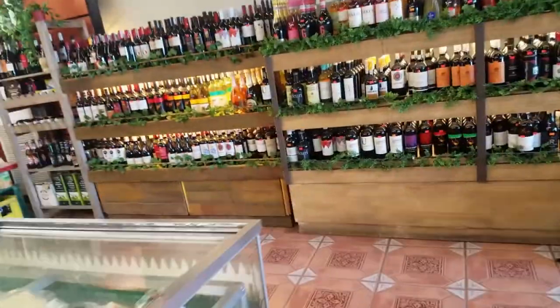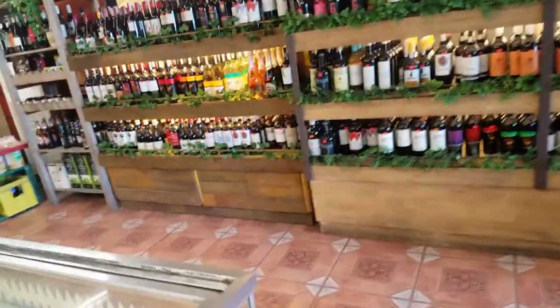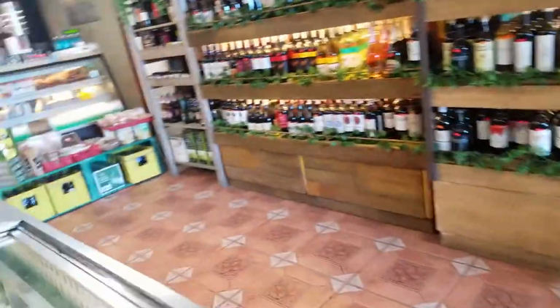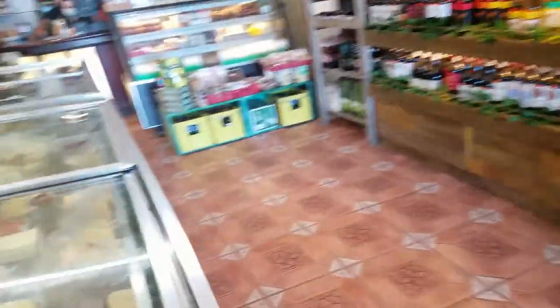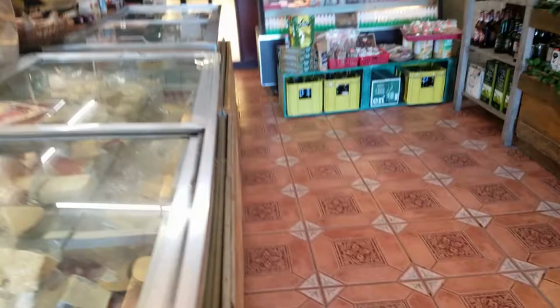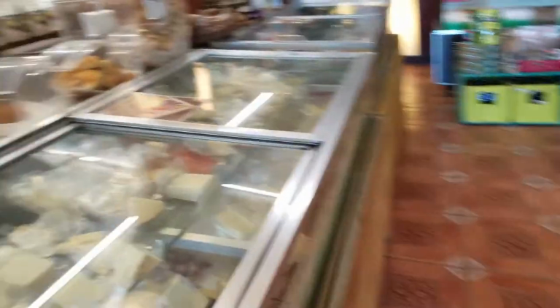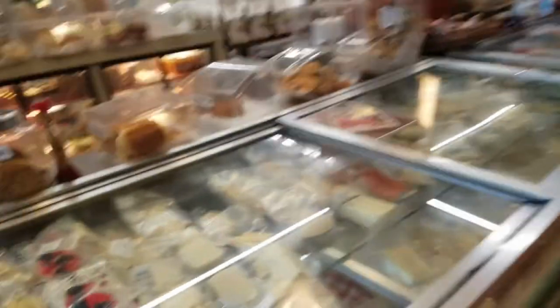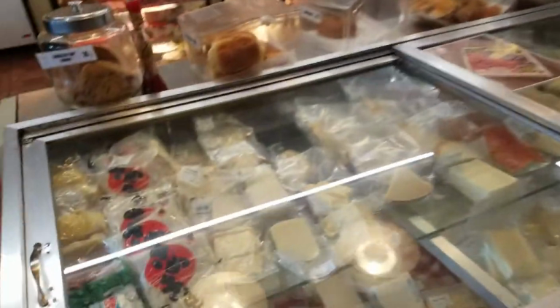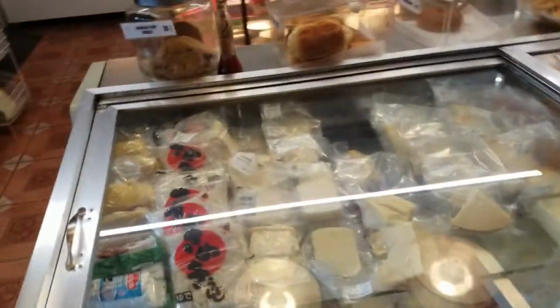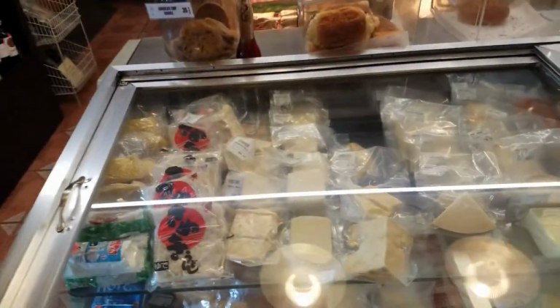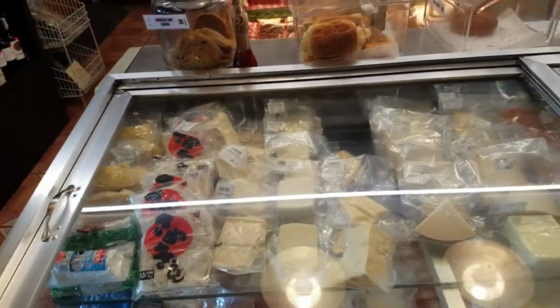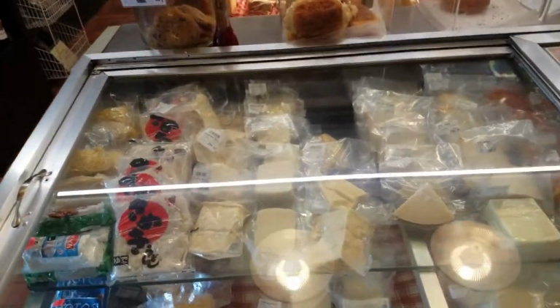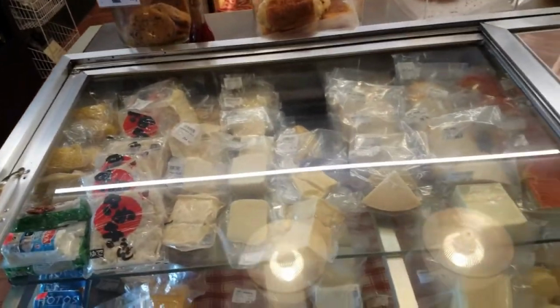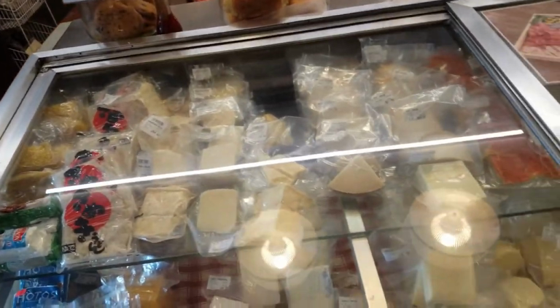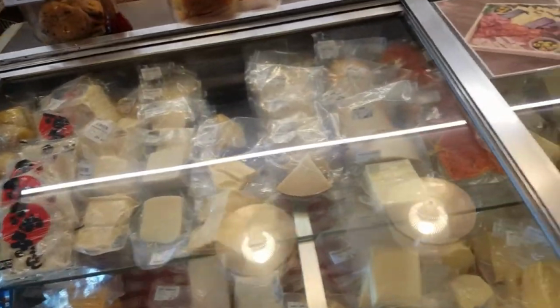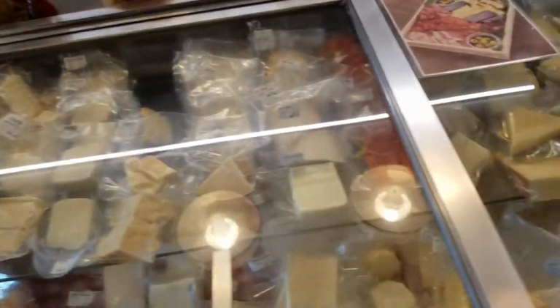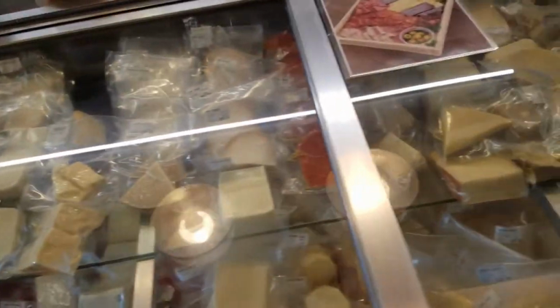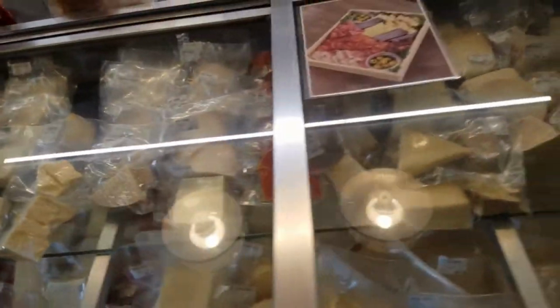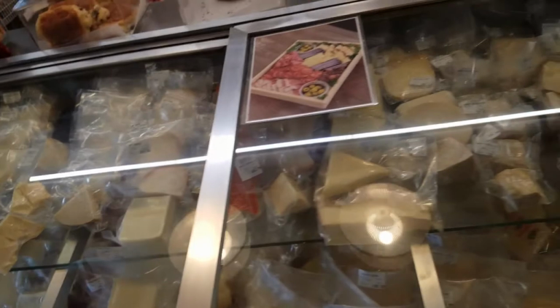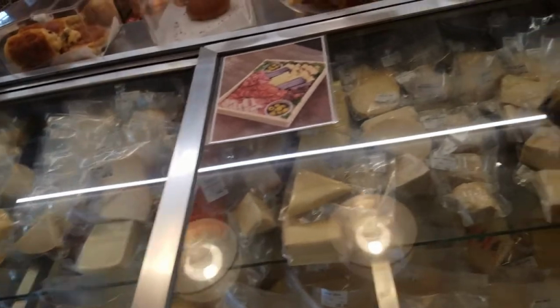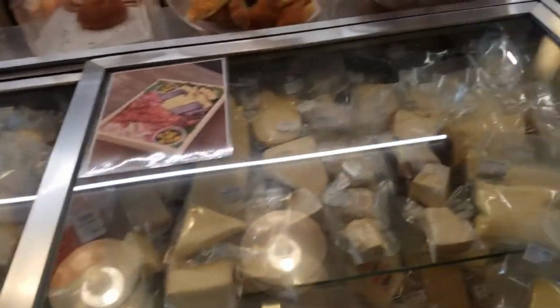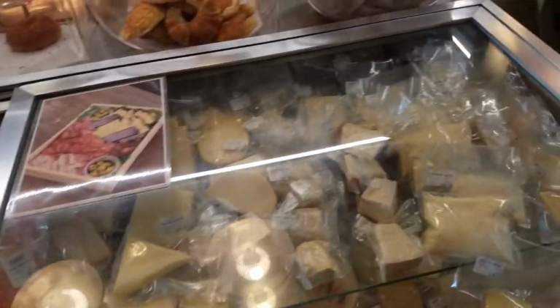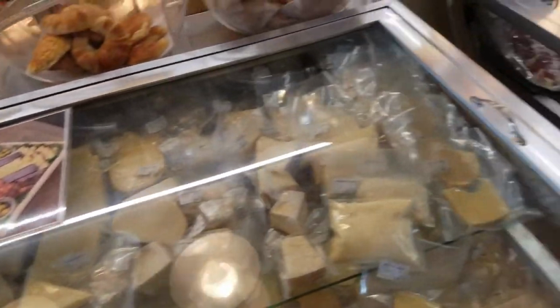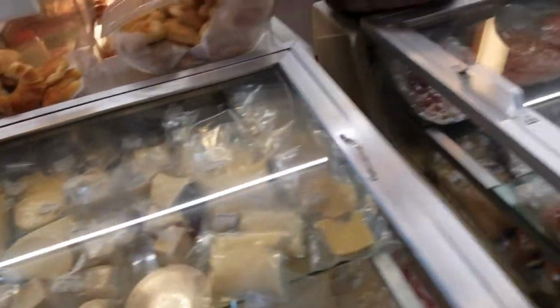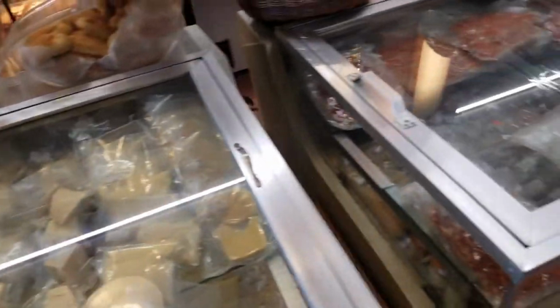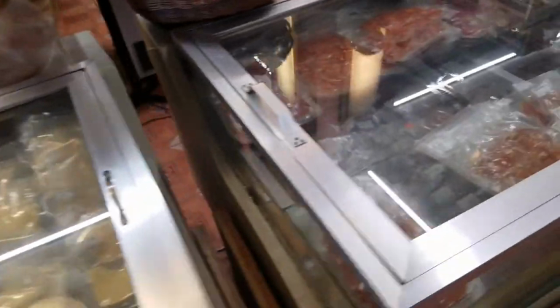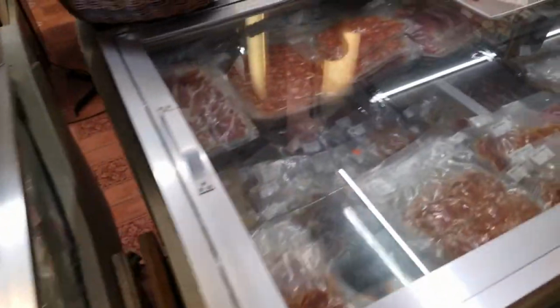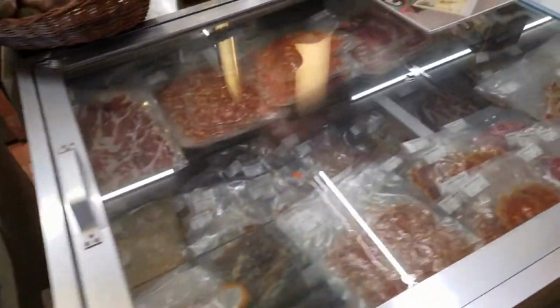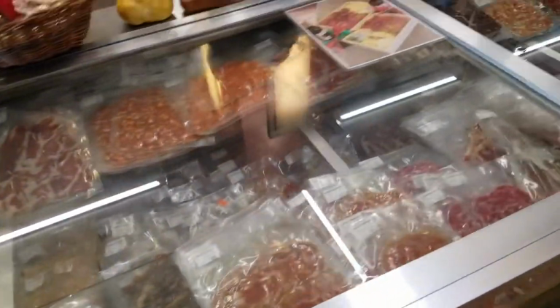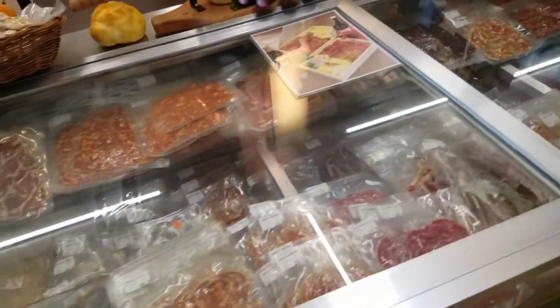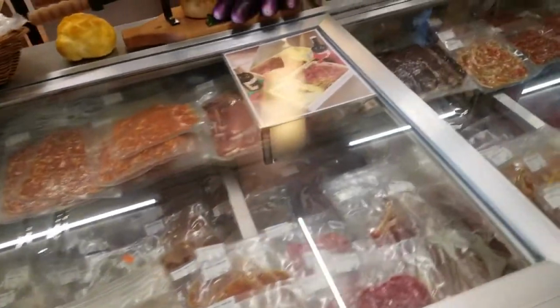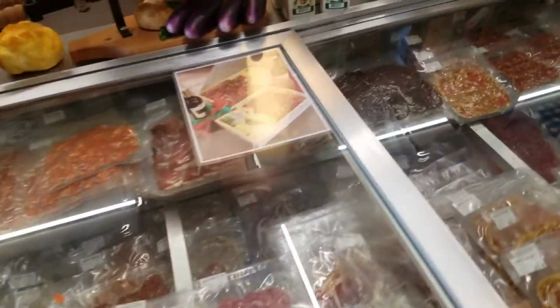There are the cheeses — lots of cheeses. We should probably go ahead and check out while we still can.